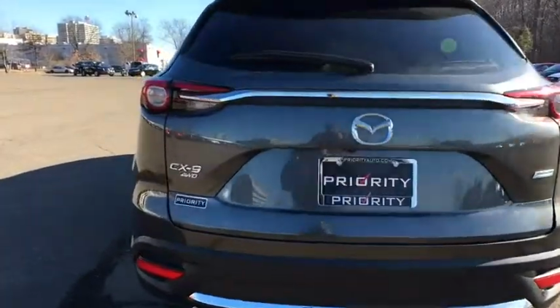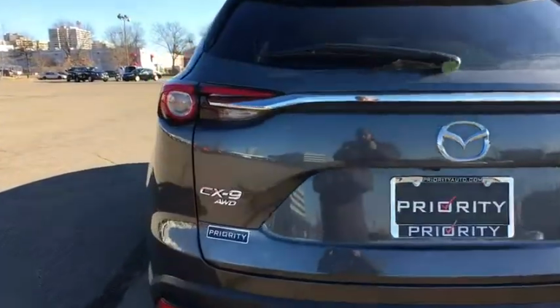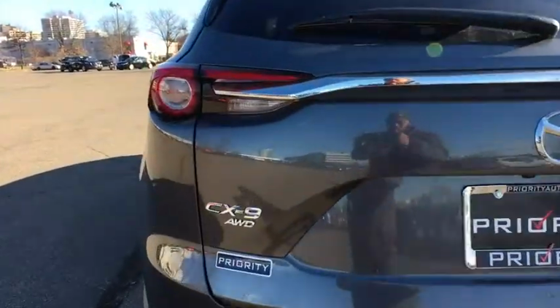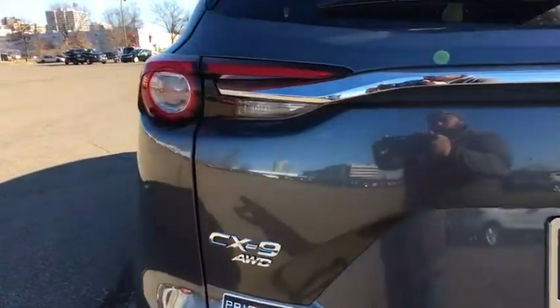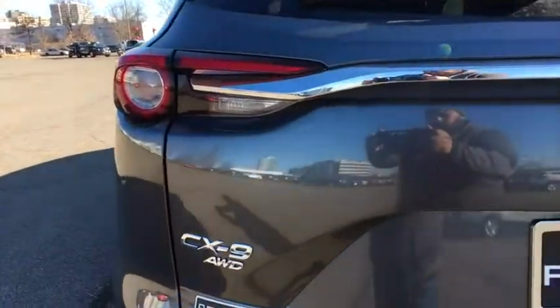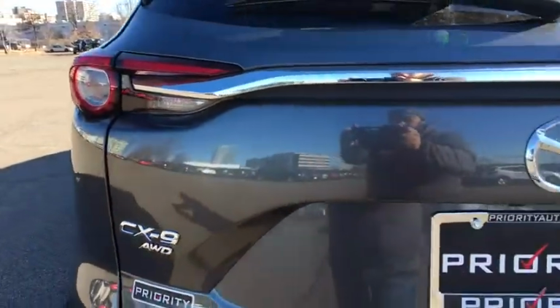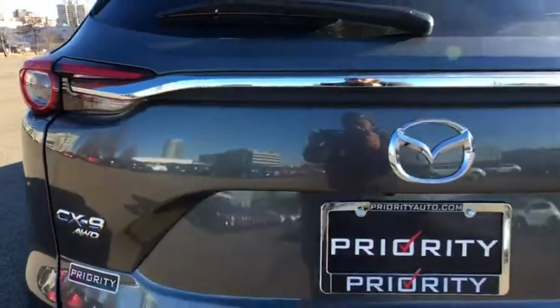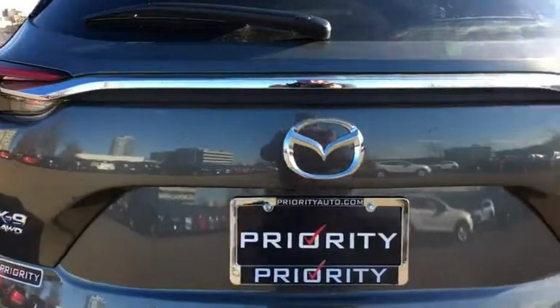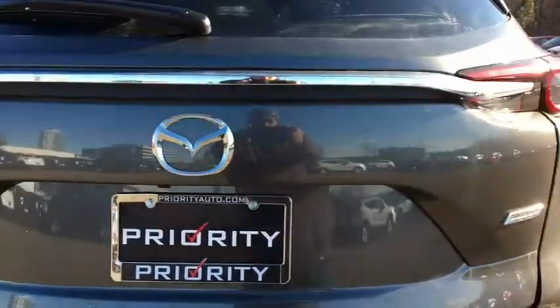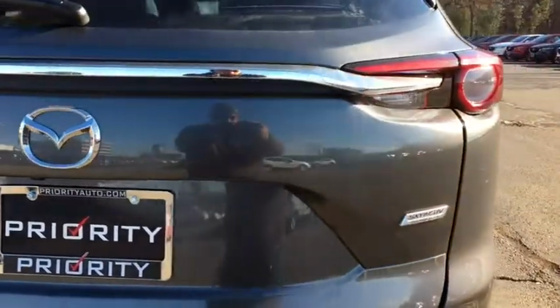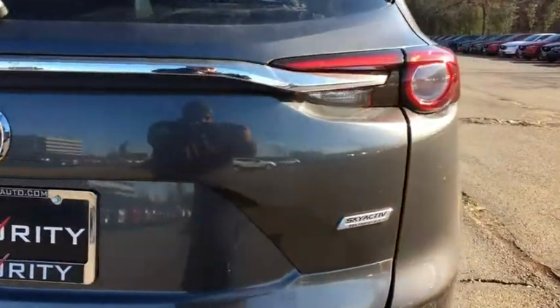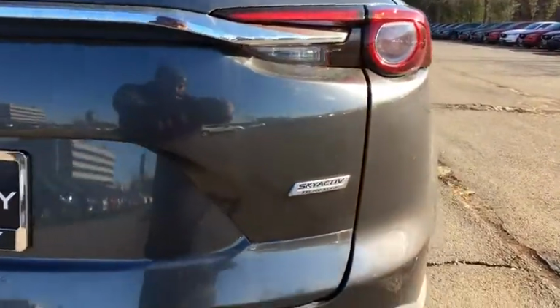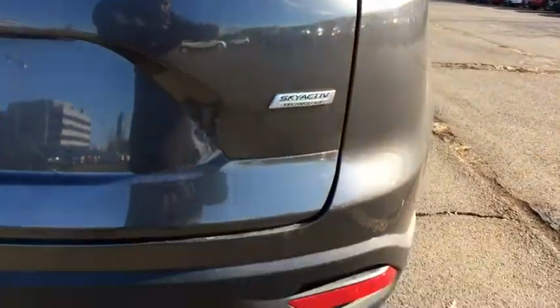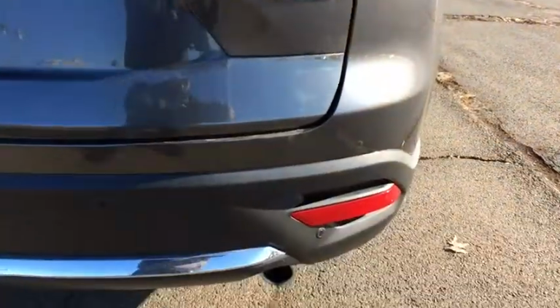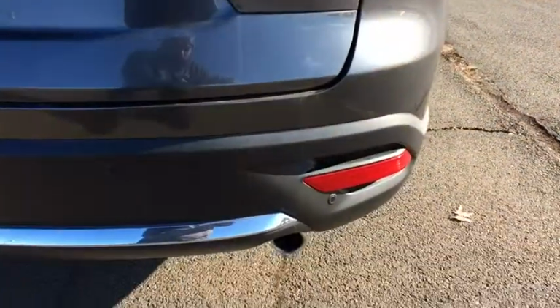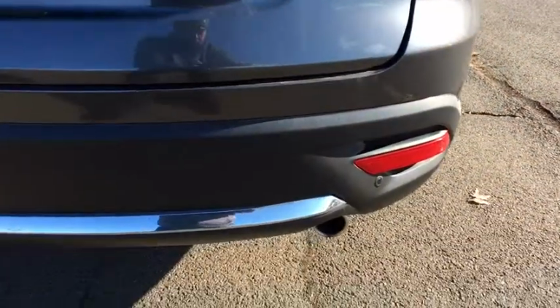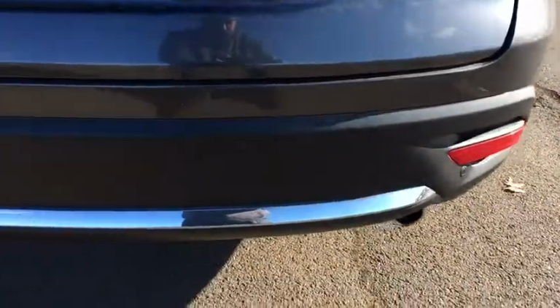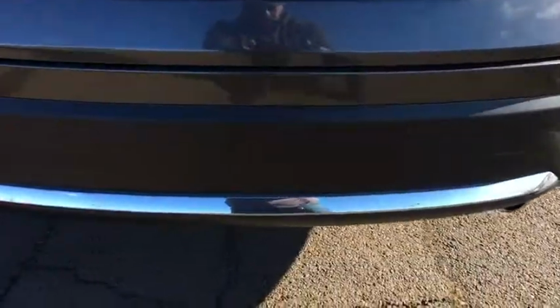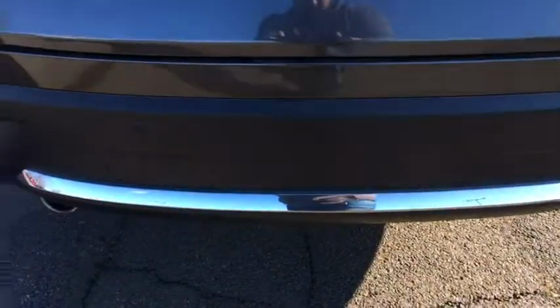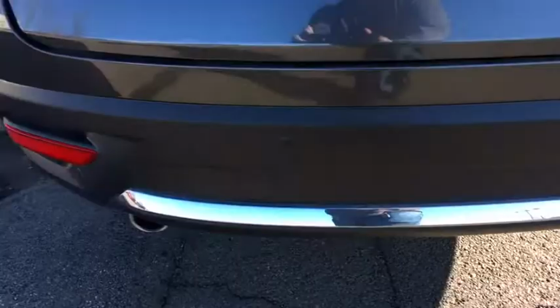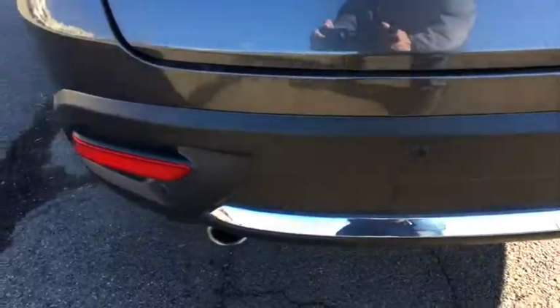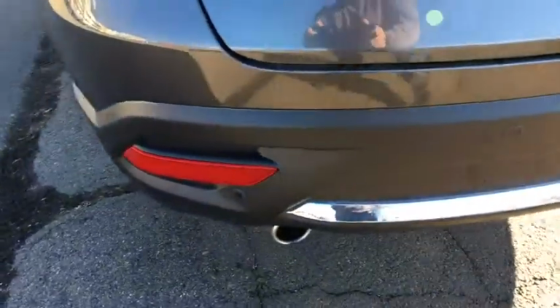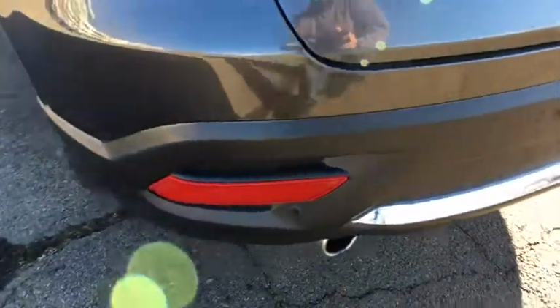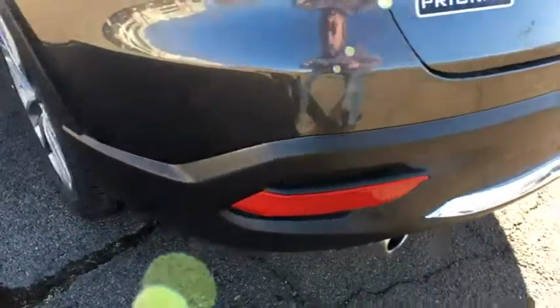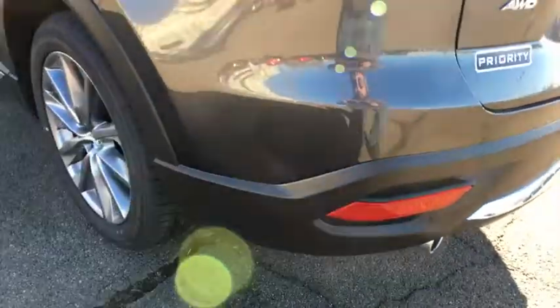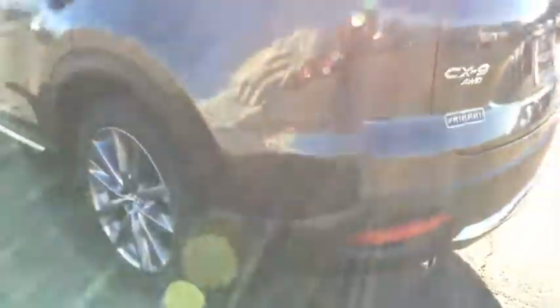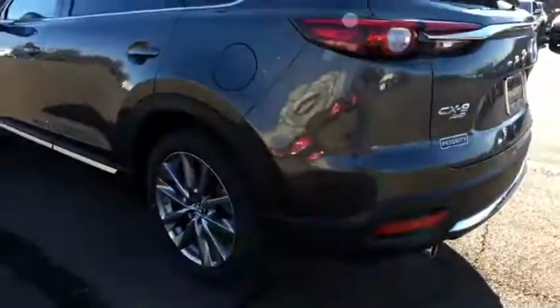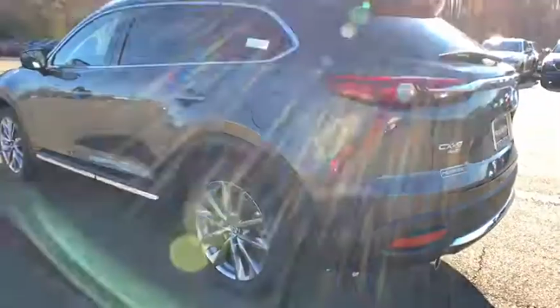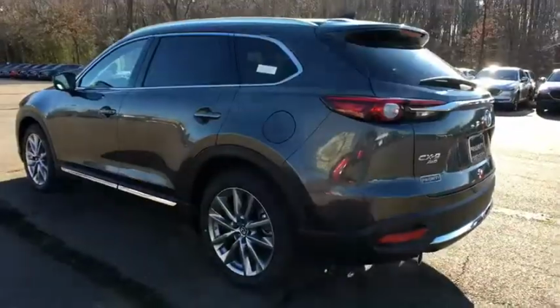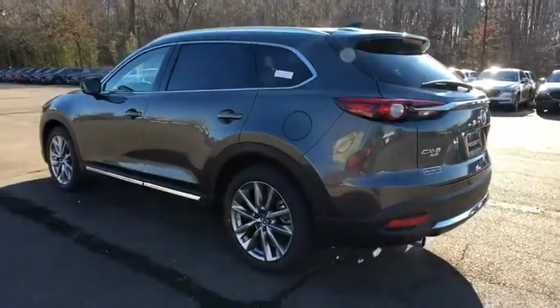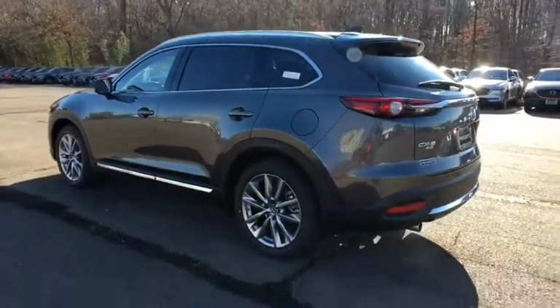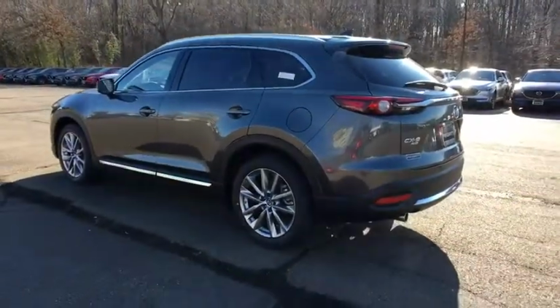This vehicle has less than 100 miles. Here are some of this vehicle's great options: power passenger seat, traction control, navigation system, leather-wrapped steering wheel, dual airbags, alloy wheels, power steering.